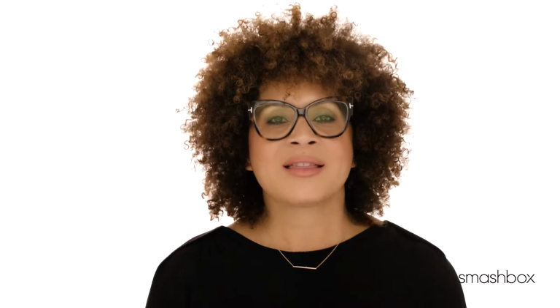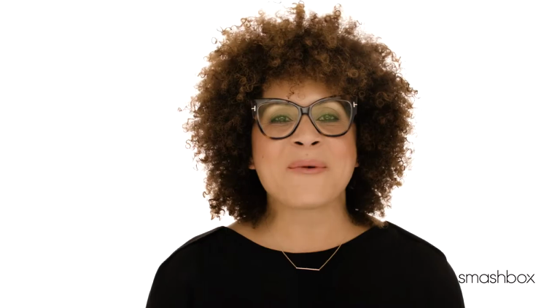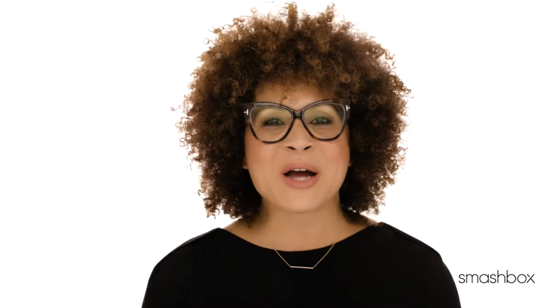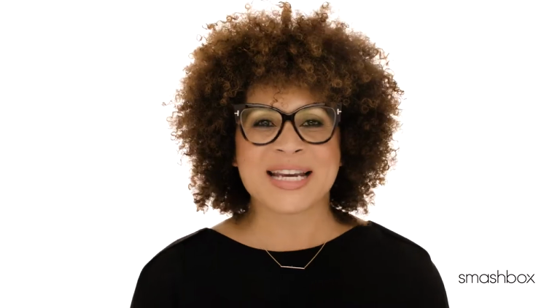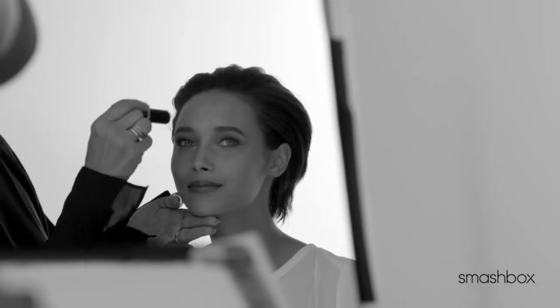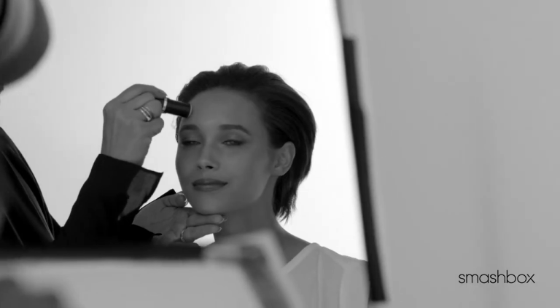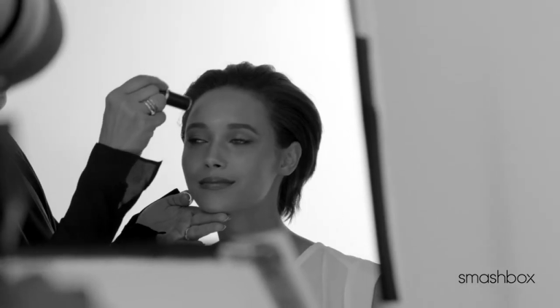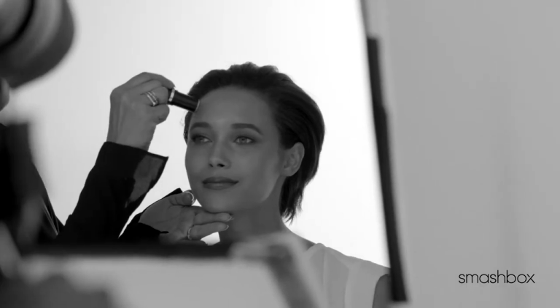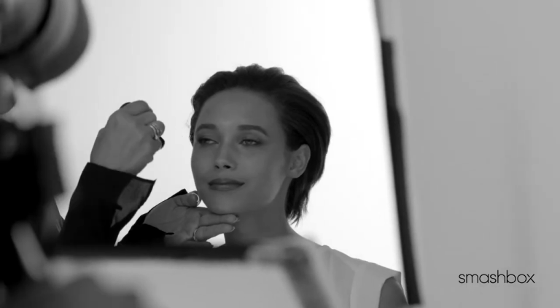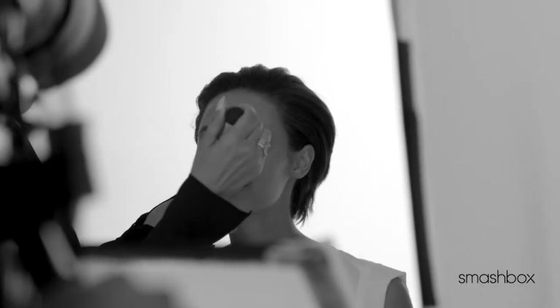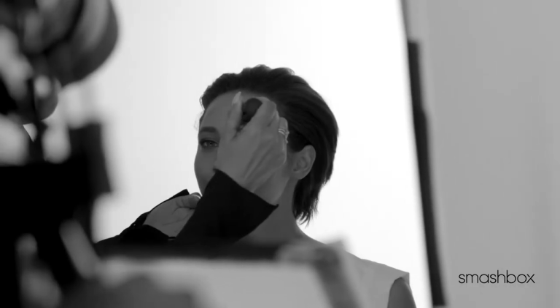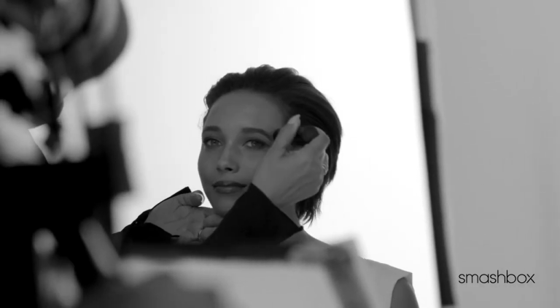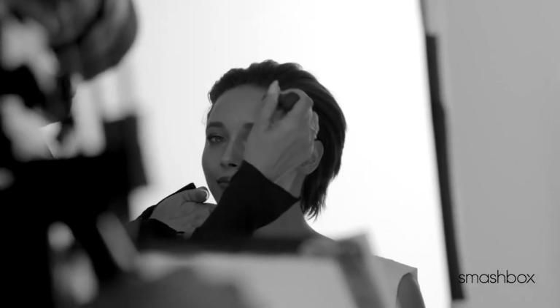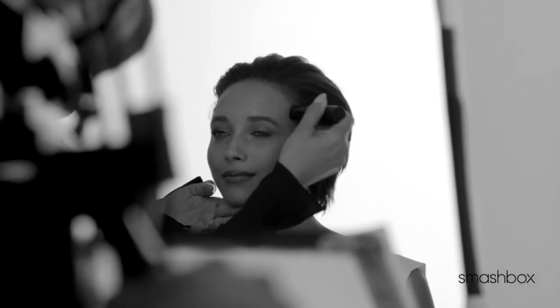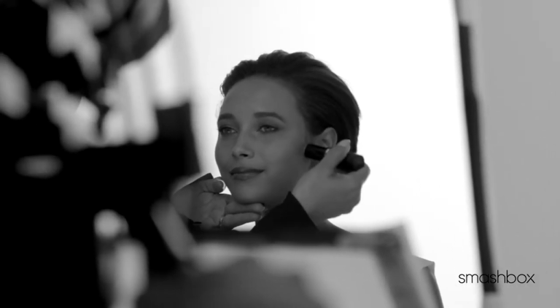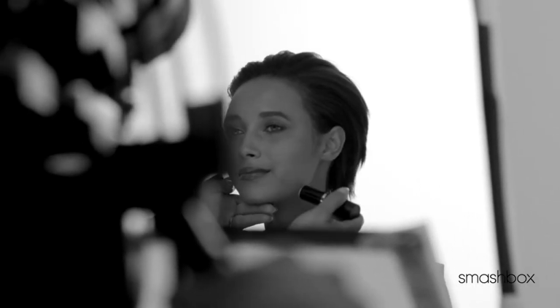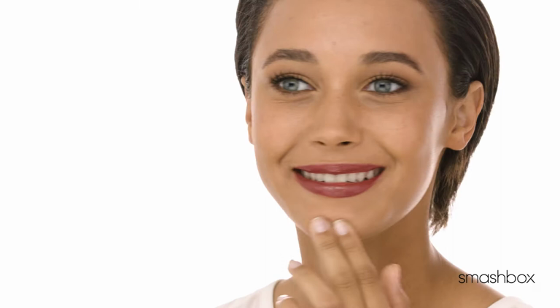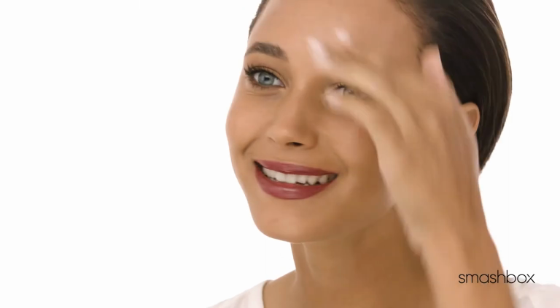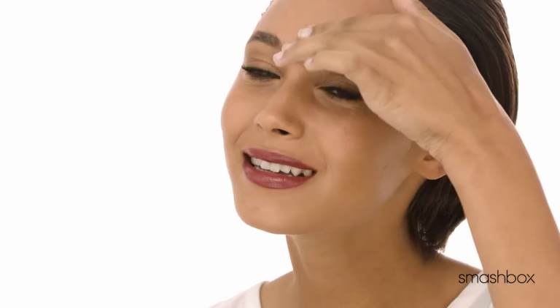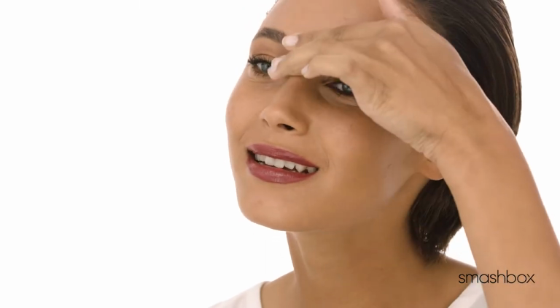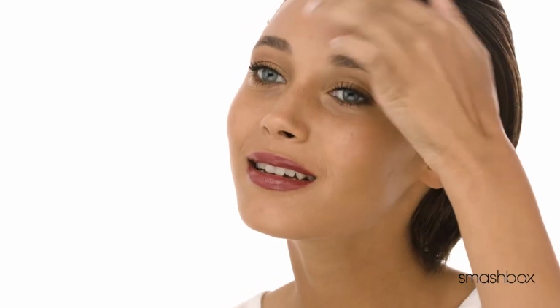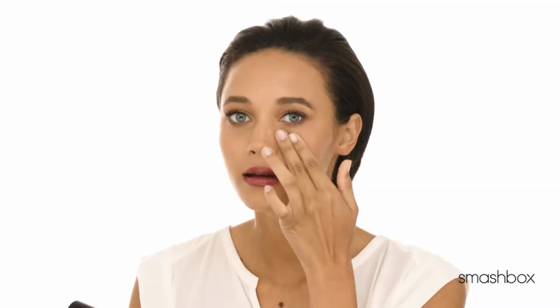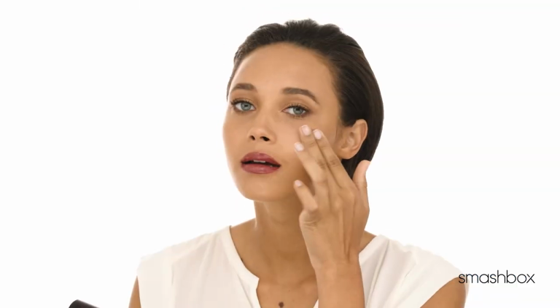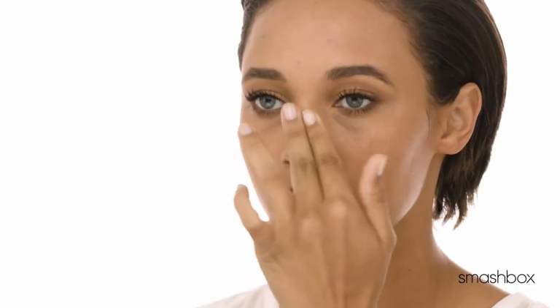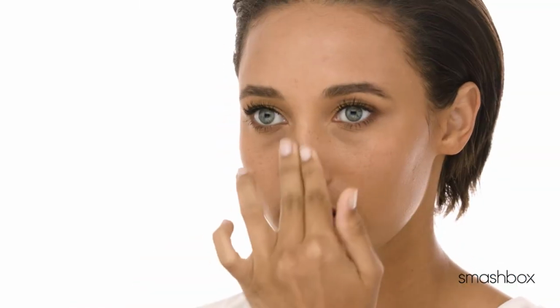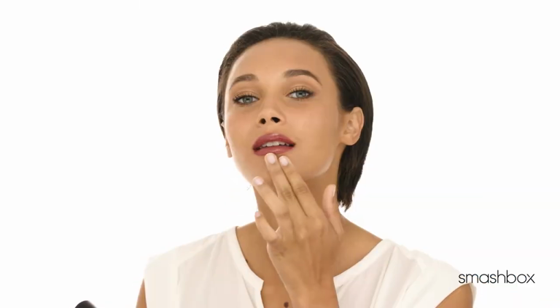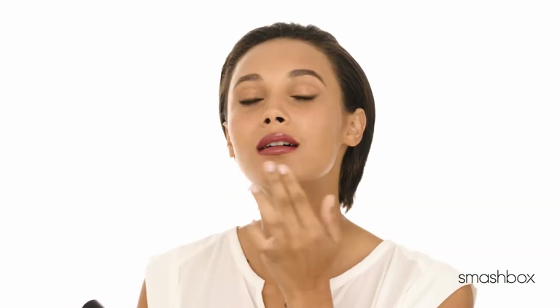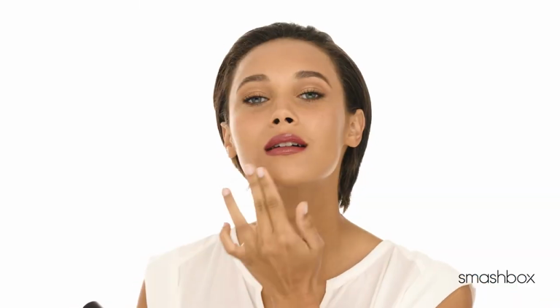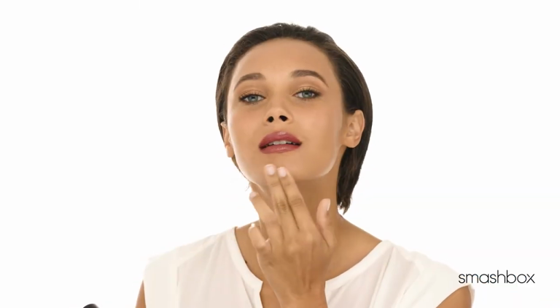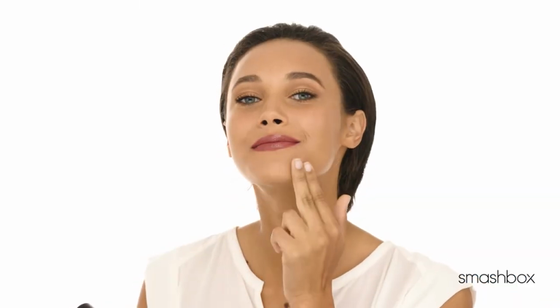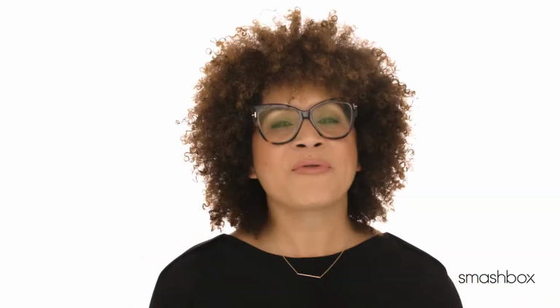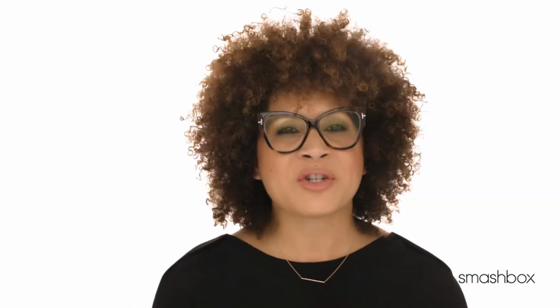The lightweight, non-drying, unique silky texture glides over skin with an easy tug-free application. Apply to forehead, cheeks, nose, and chin. Blend into skin with fingertips.